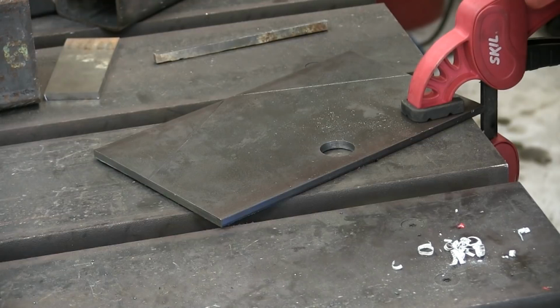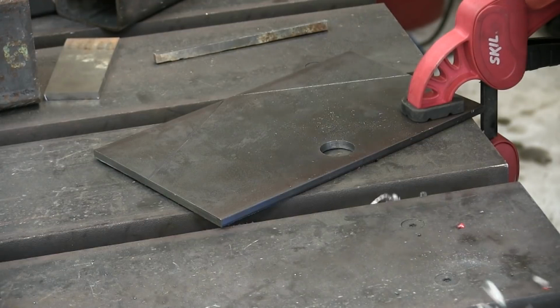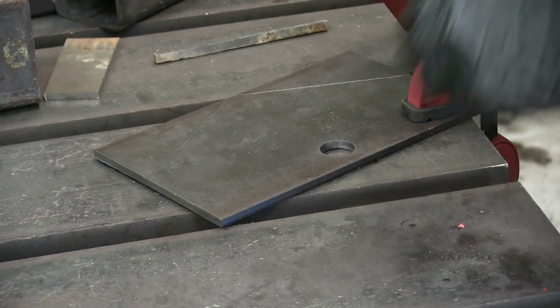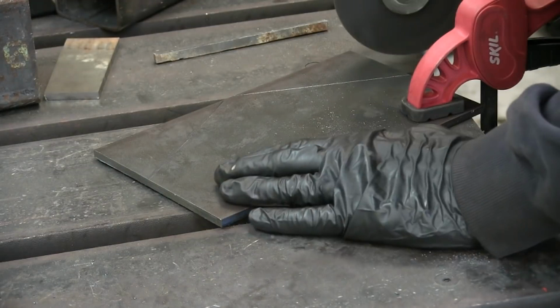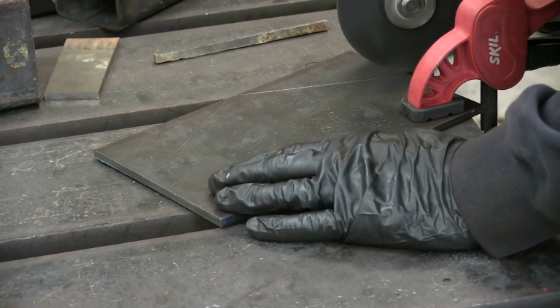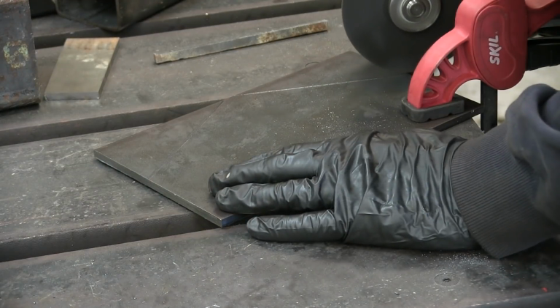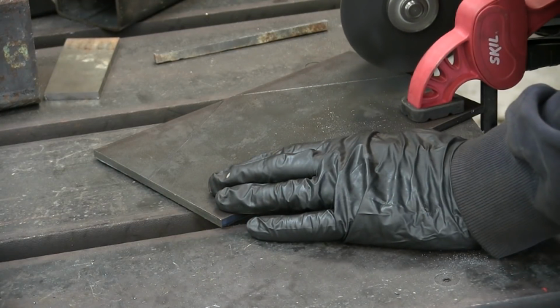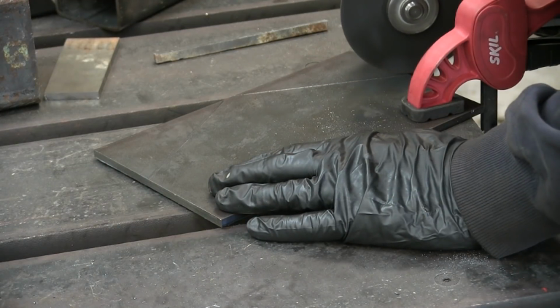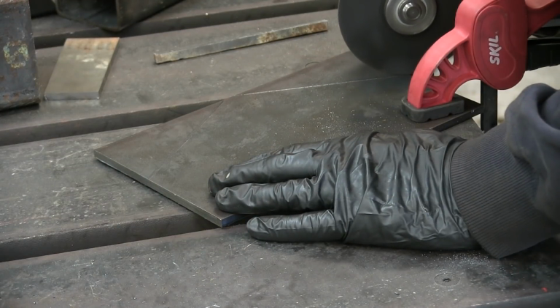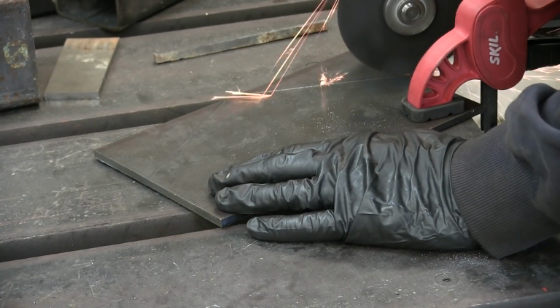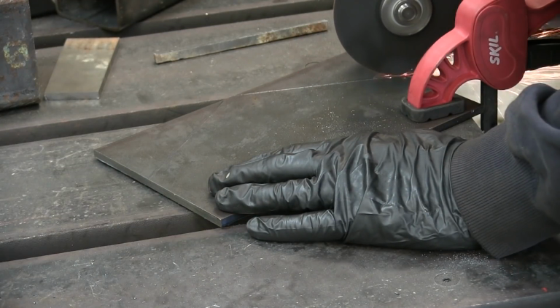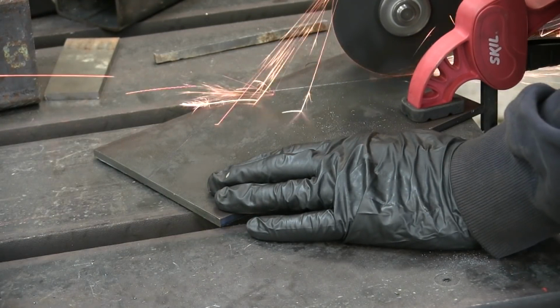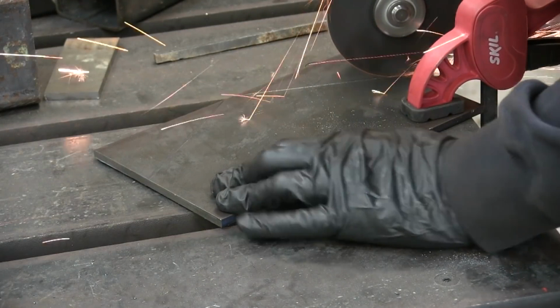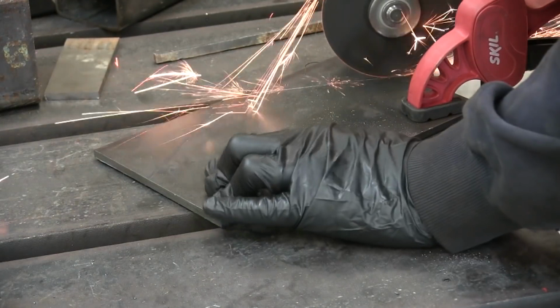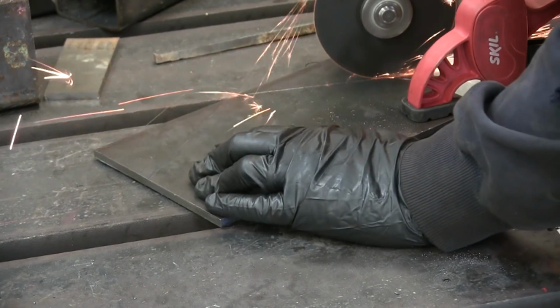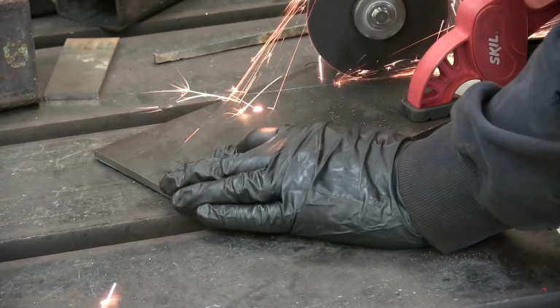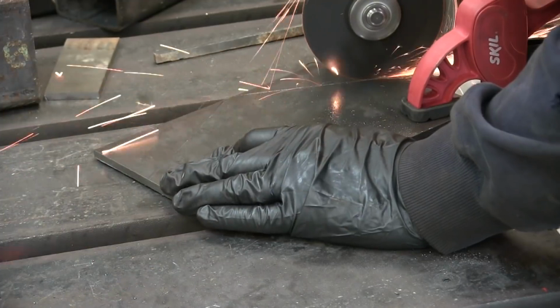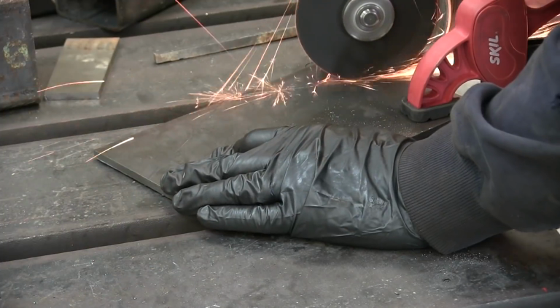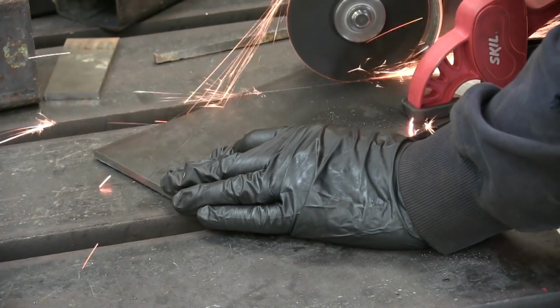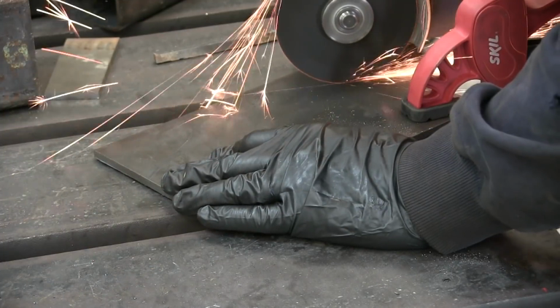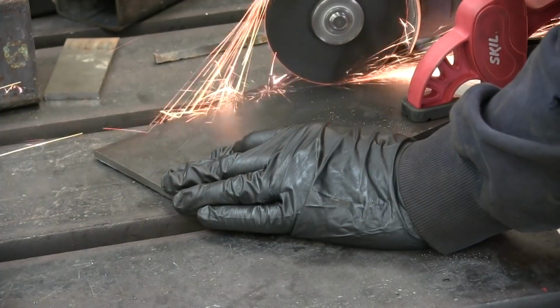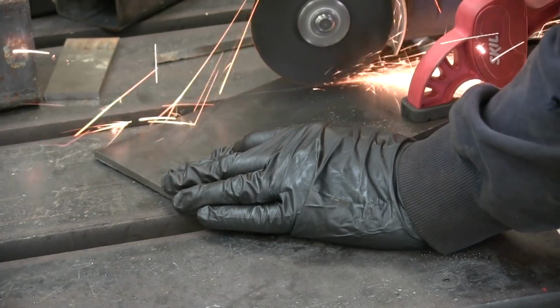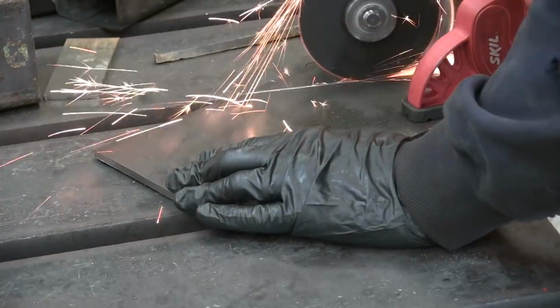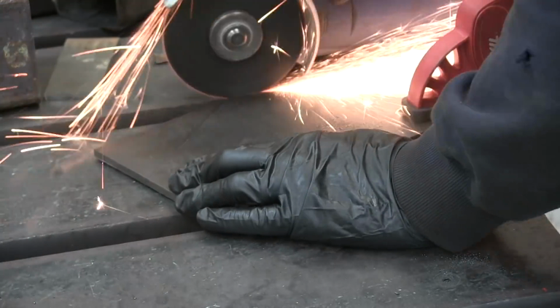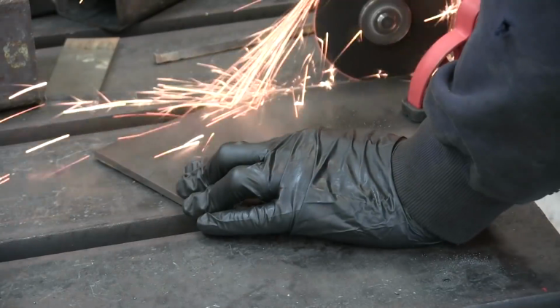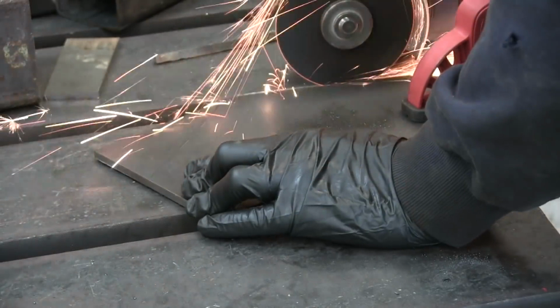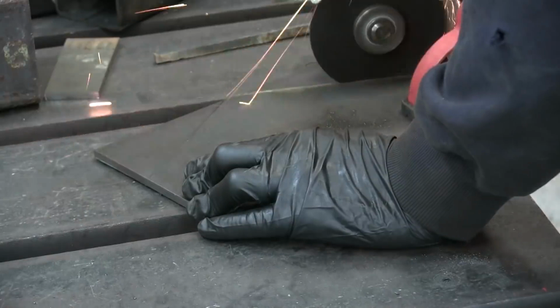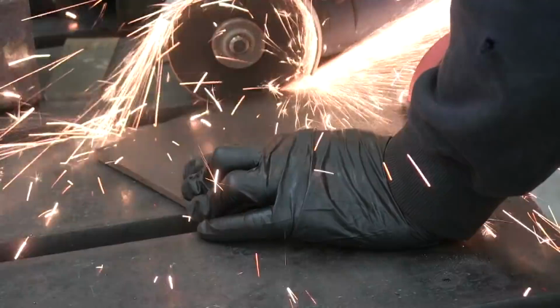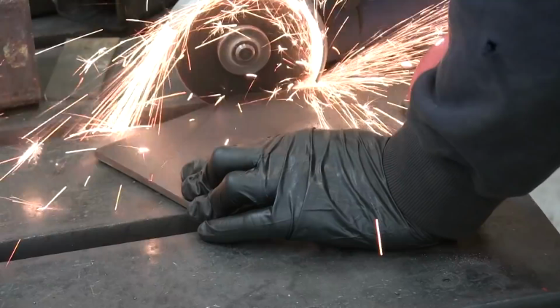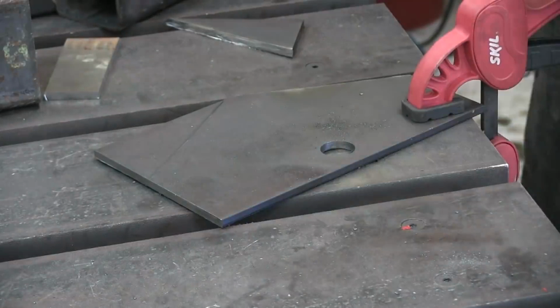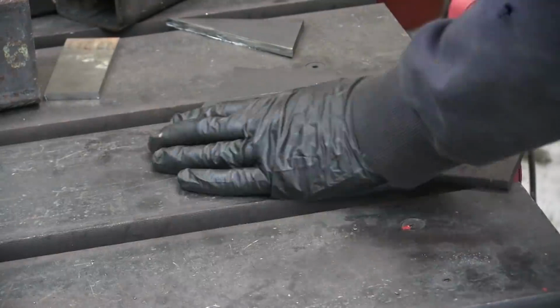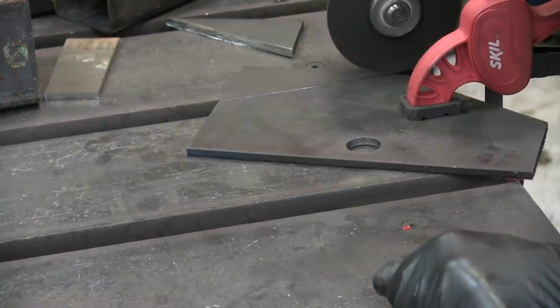We need to reinforce the midpoint of the loader arms, so once again we're going to use quarter-inch plate to do so. I've already cut the one-inch hole for the upper pivot of the main lift cylinder.